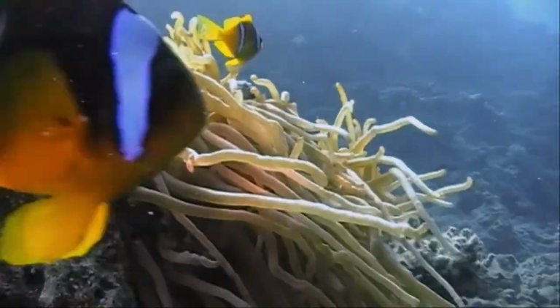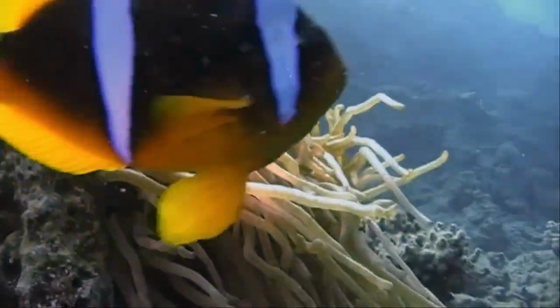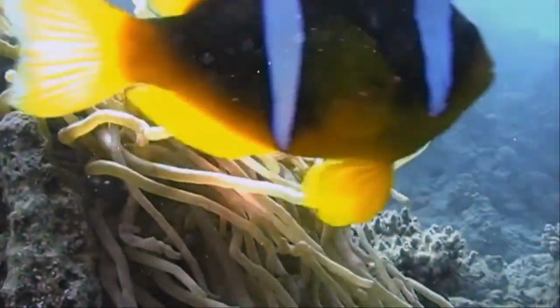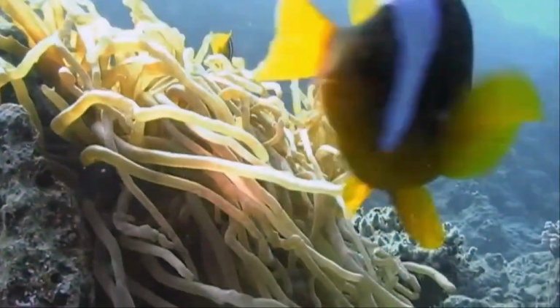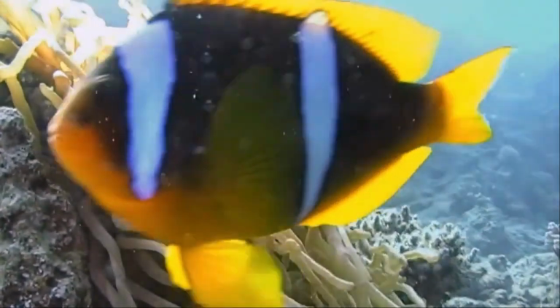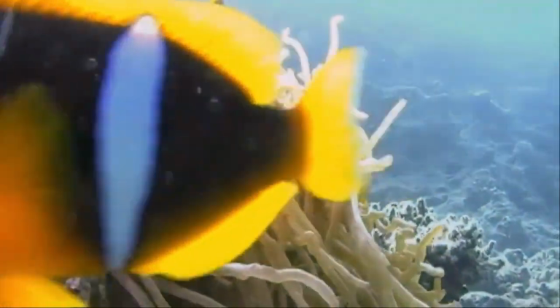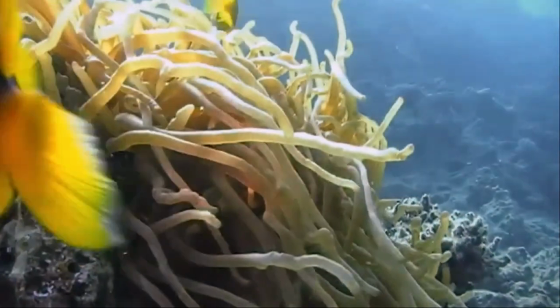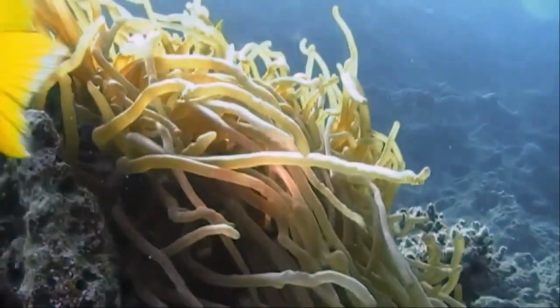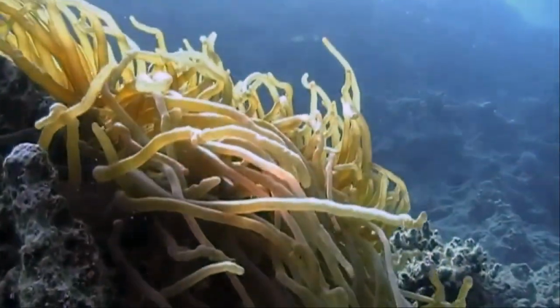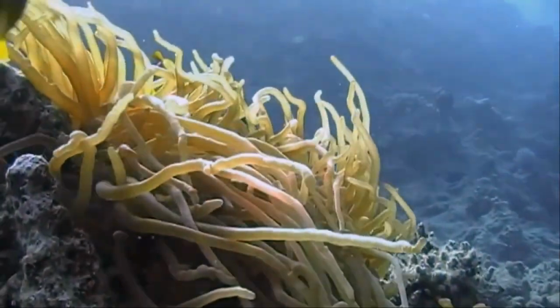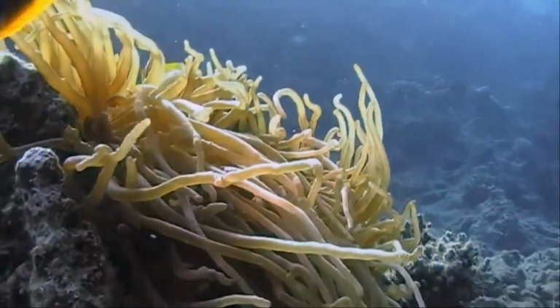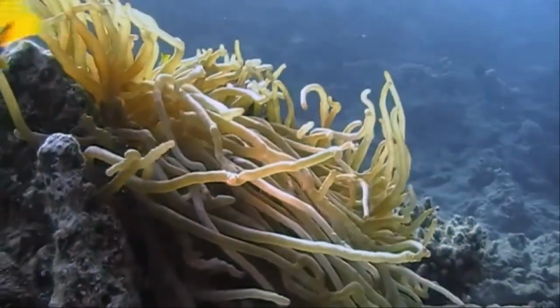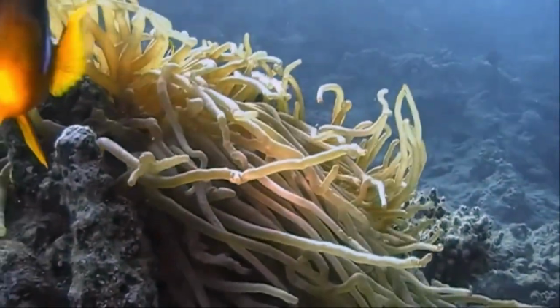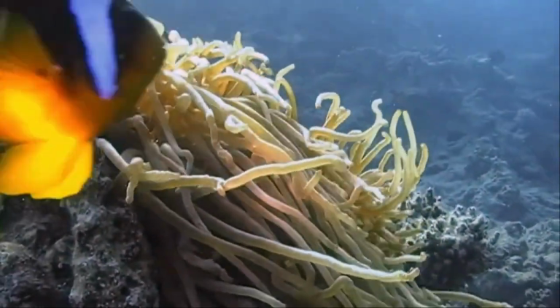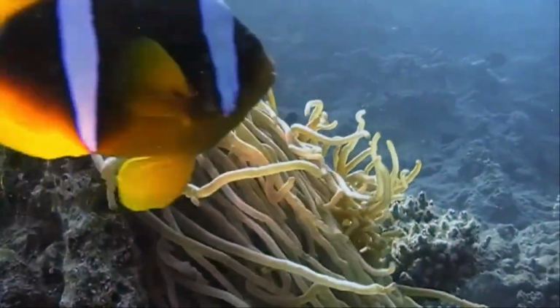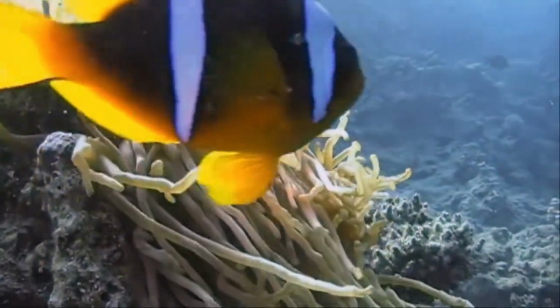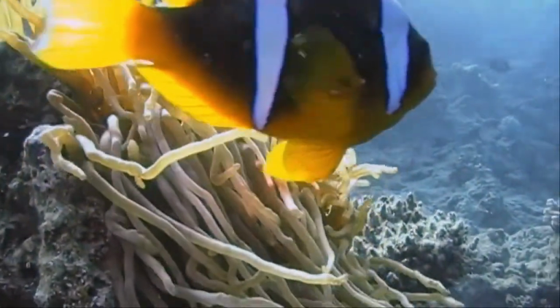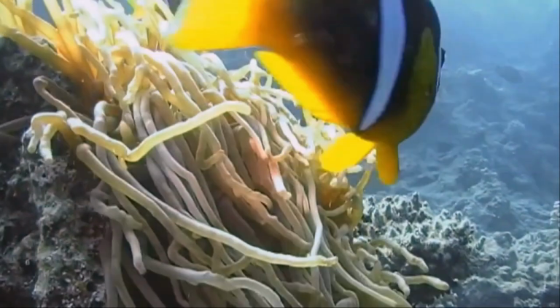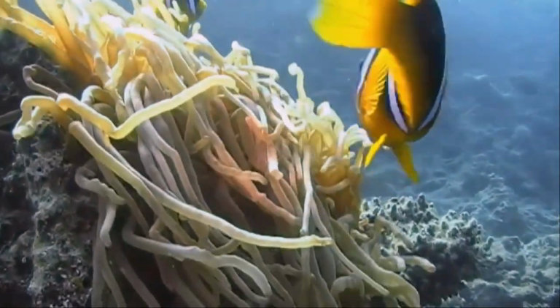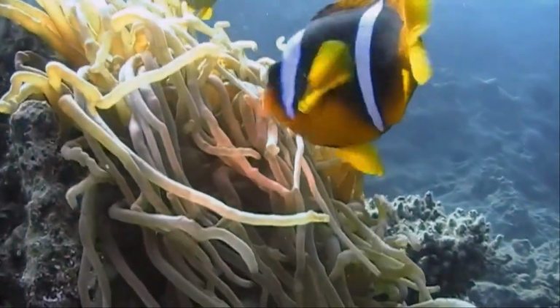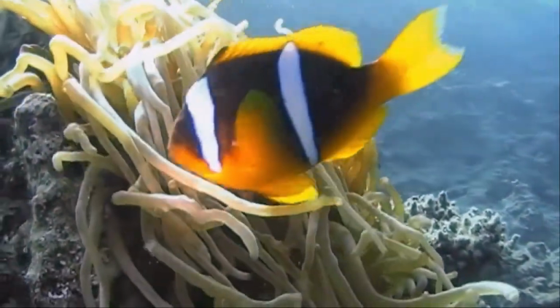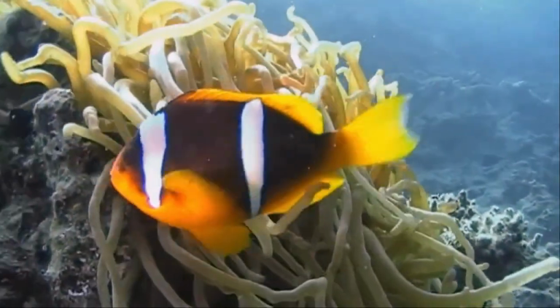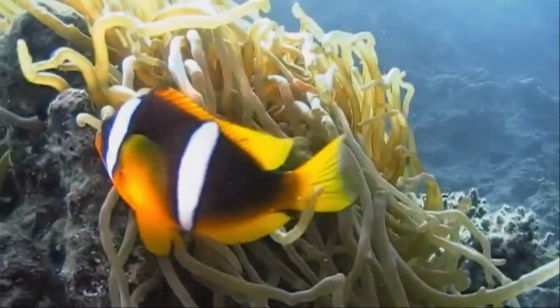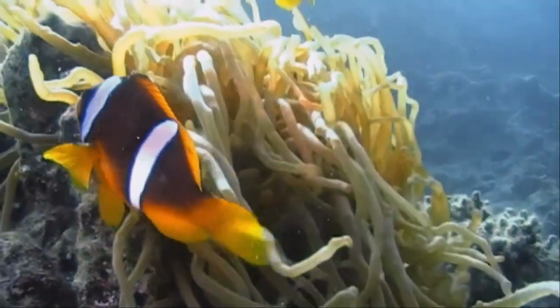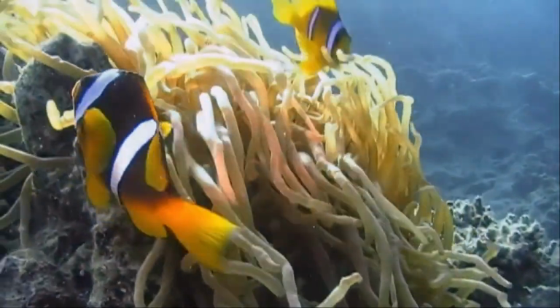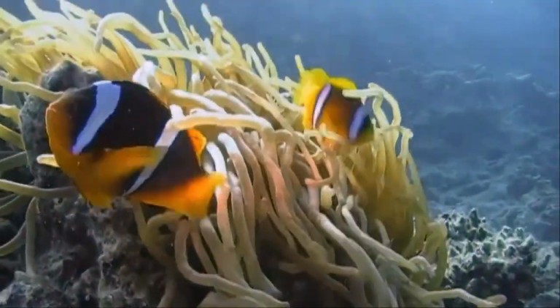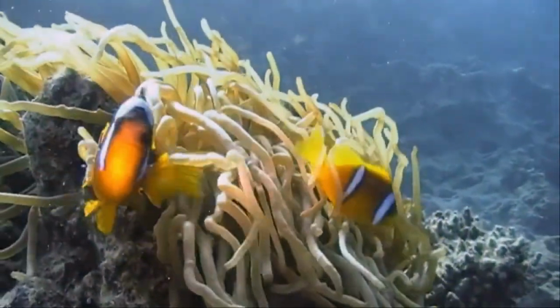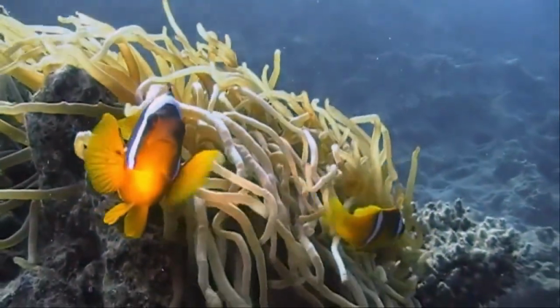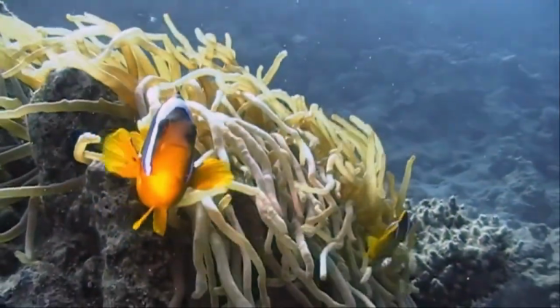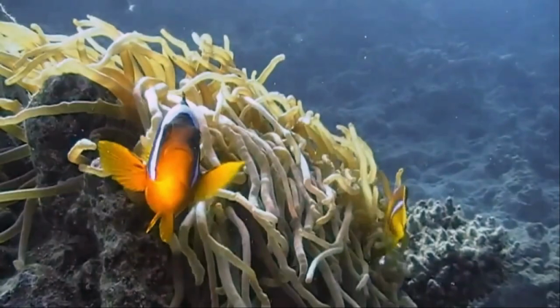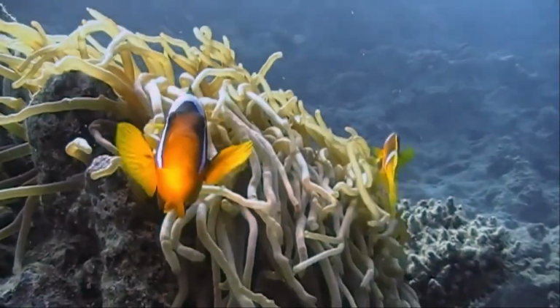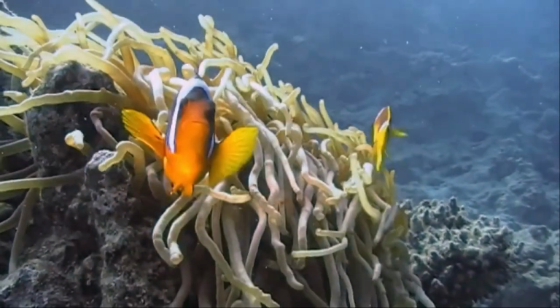However, some species live in soft silt, while a few others float close to the water surface. The polyp has a central mouth and an oral disc, with a ring of tentacles on top of its columnar trunk.